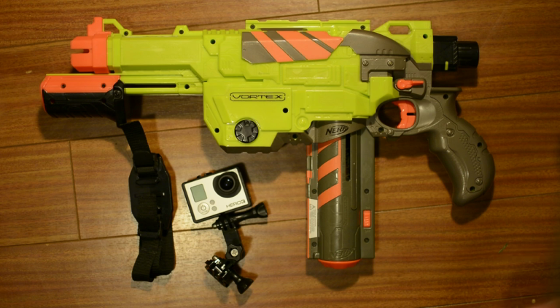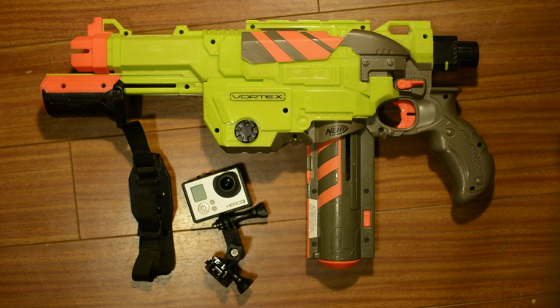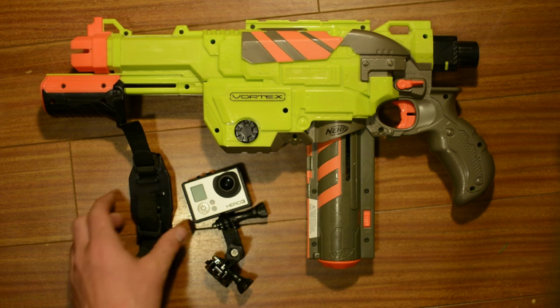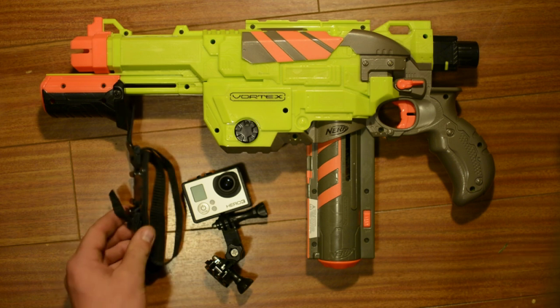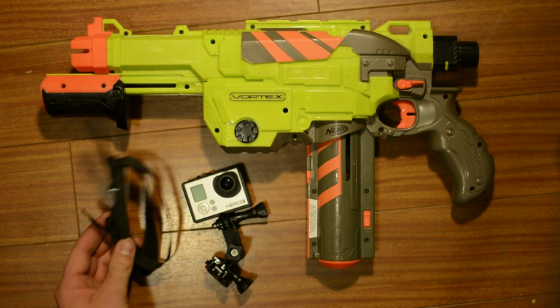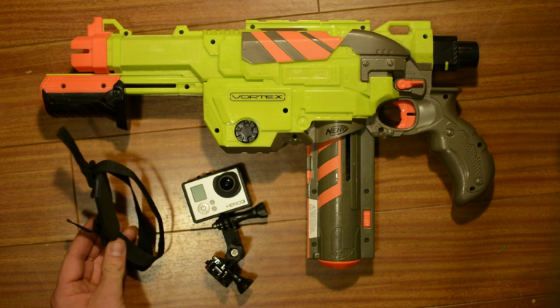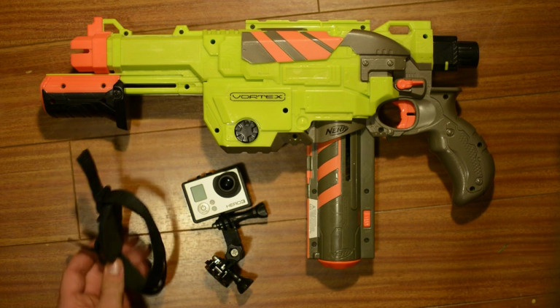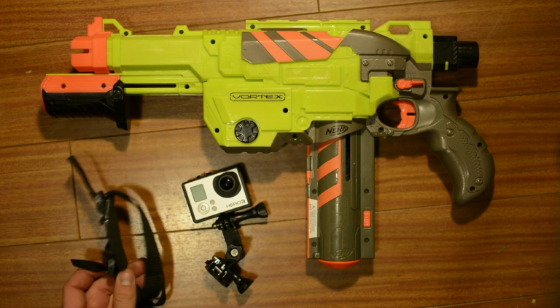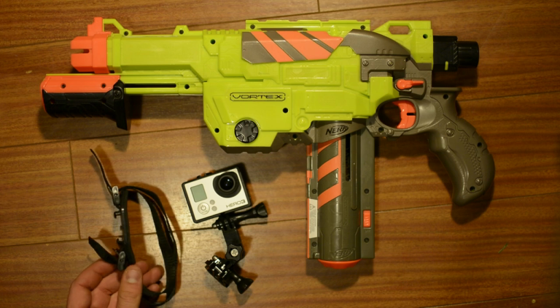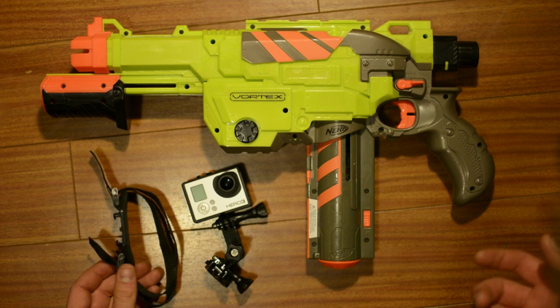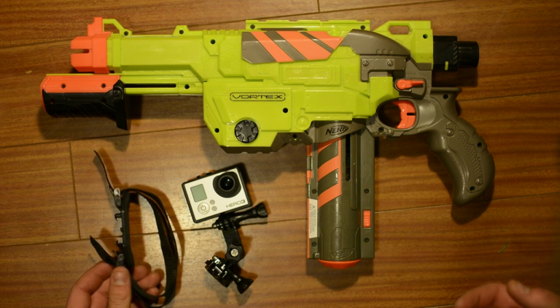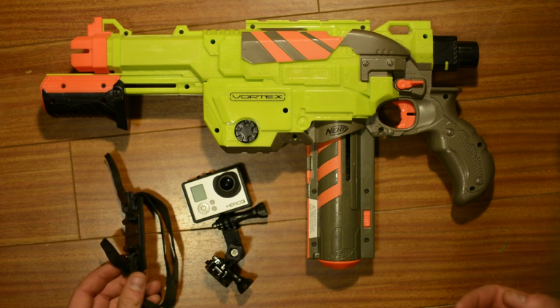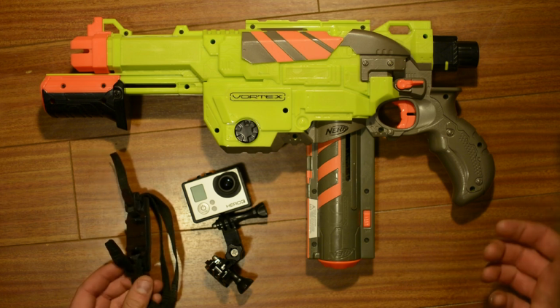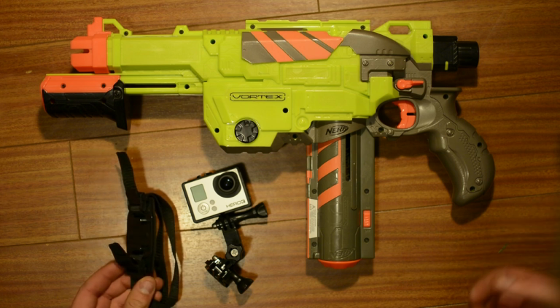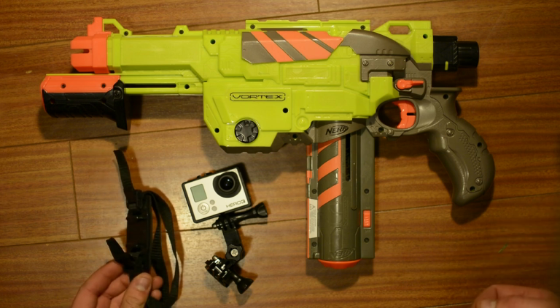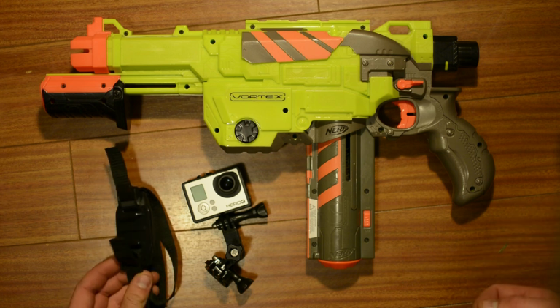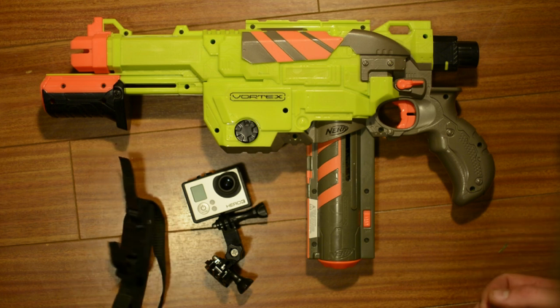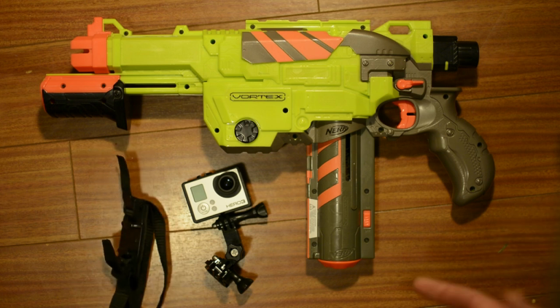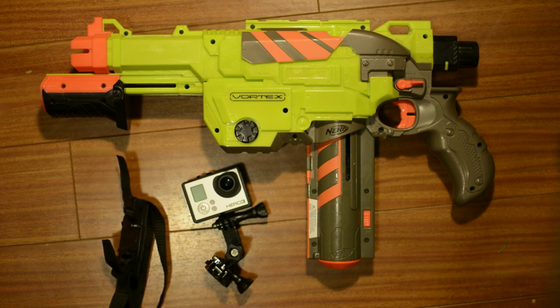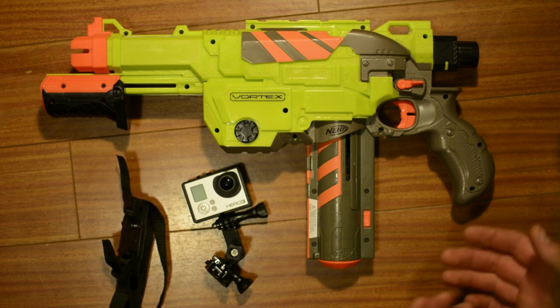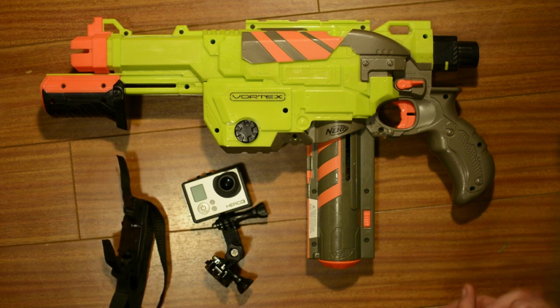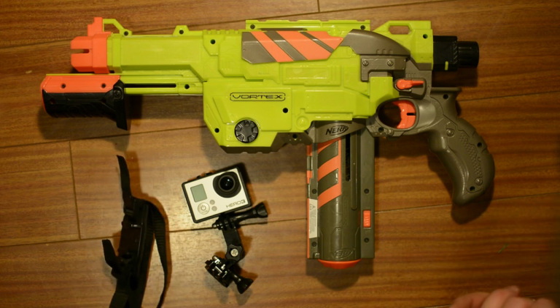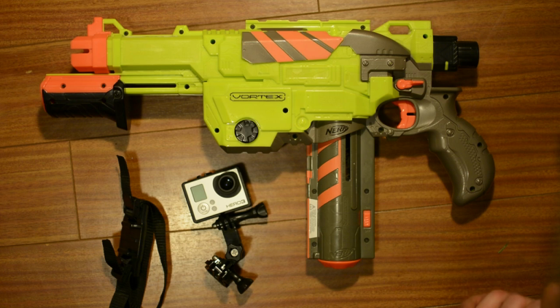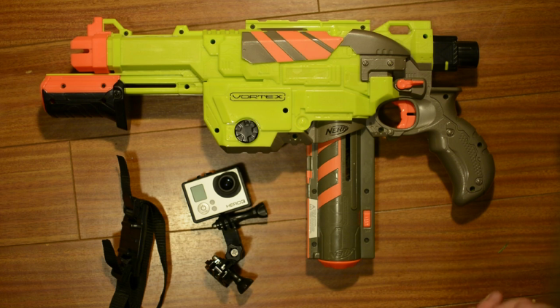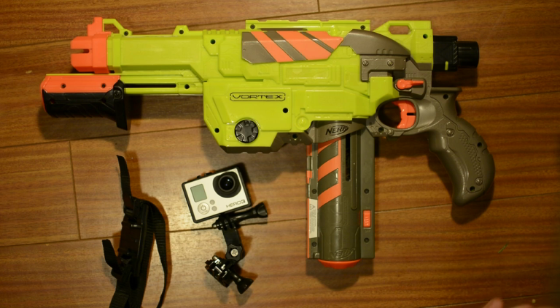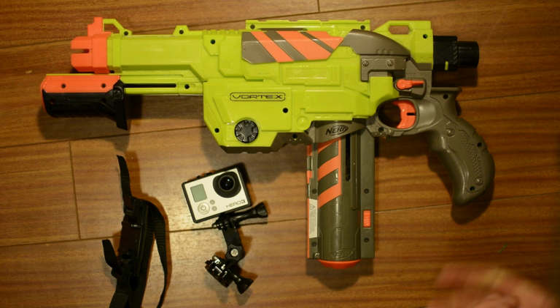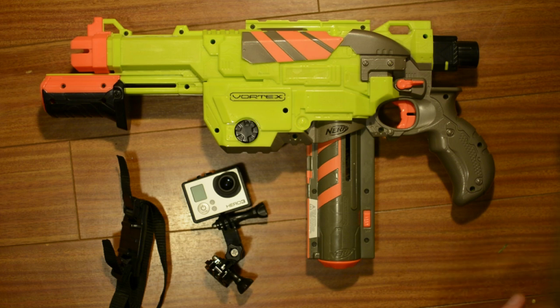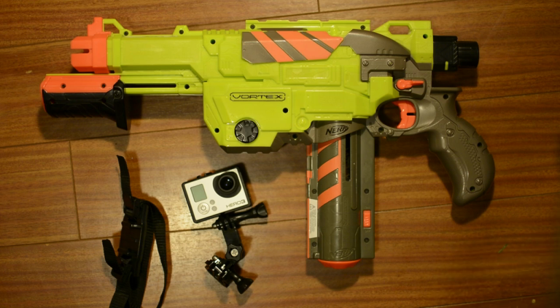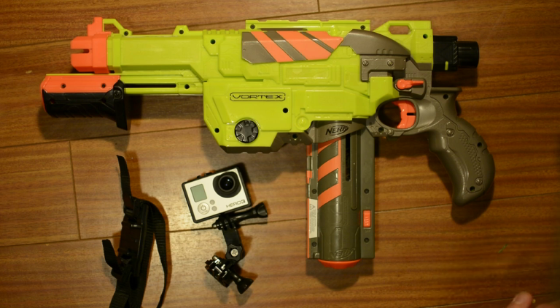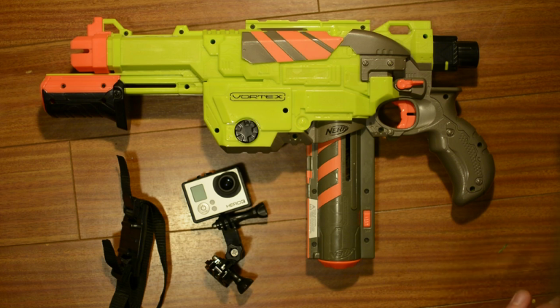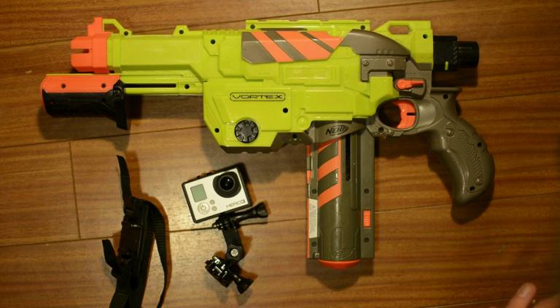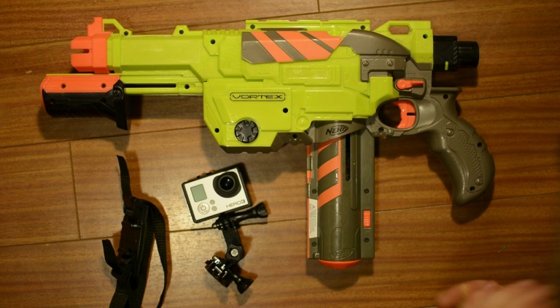So we're going to be using the vented helmet strap mount. One of the nice things with this is we don't actually have to use one of the adhesive mounts to do this, we just use this. It'll mount for however long you want to use it for and then when we're done we can take it off and we haven't used up one of our GoPro mounts.